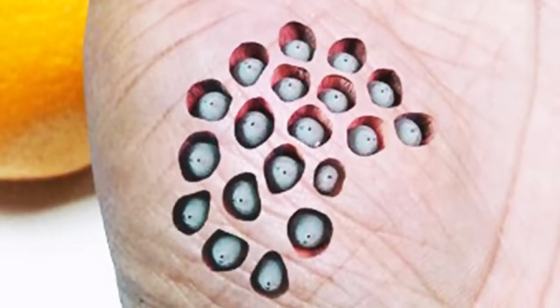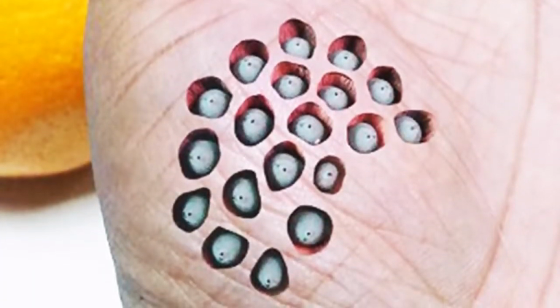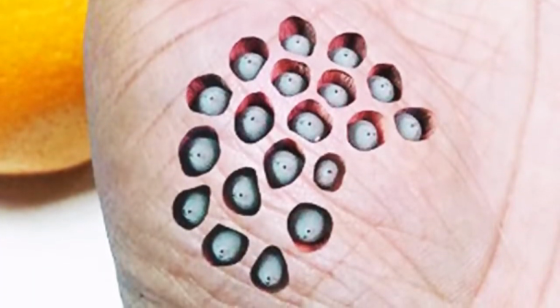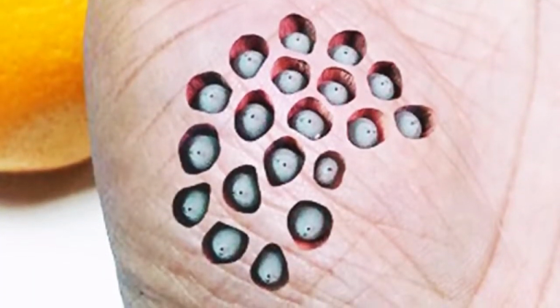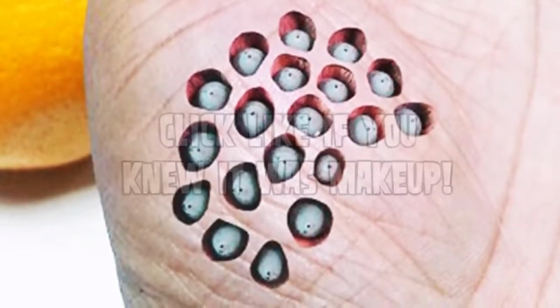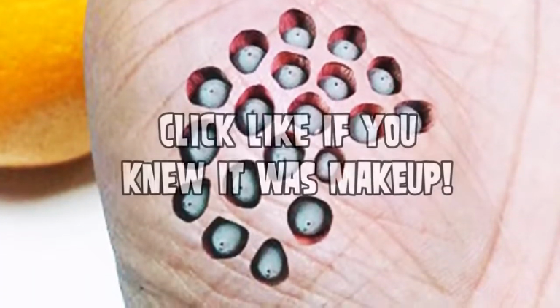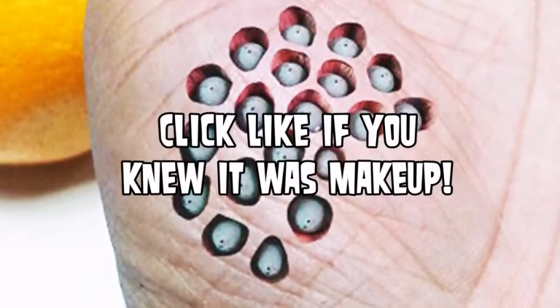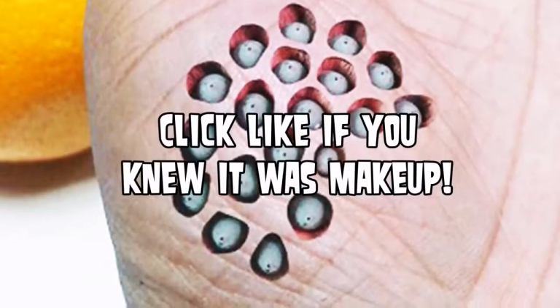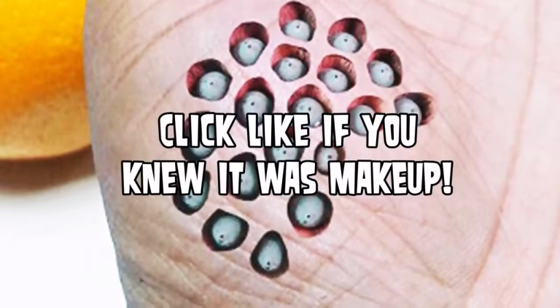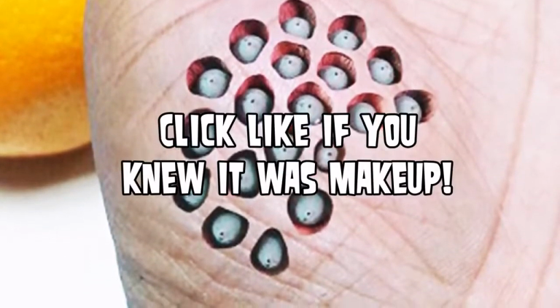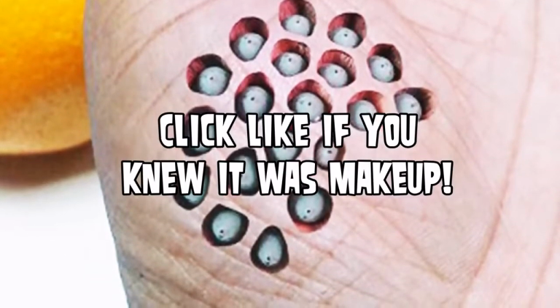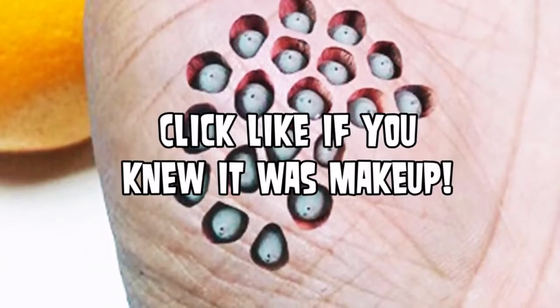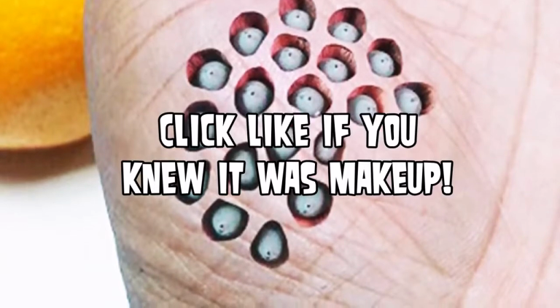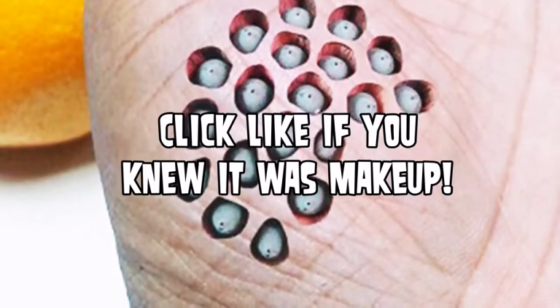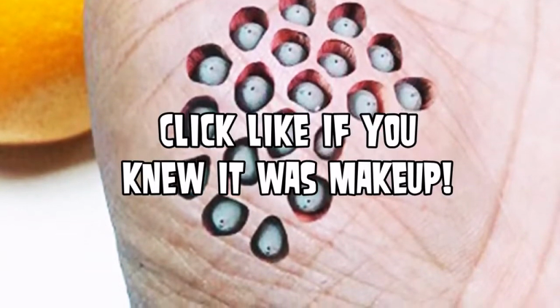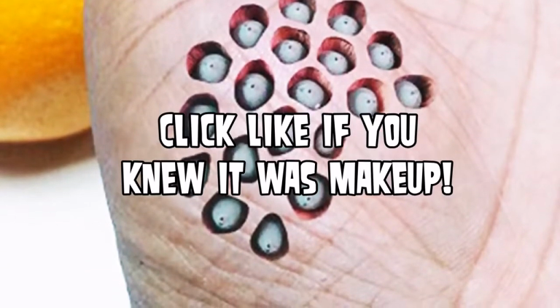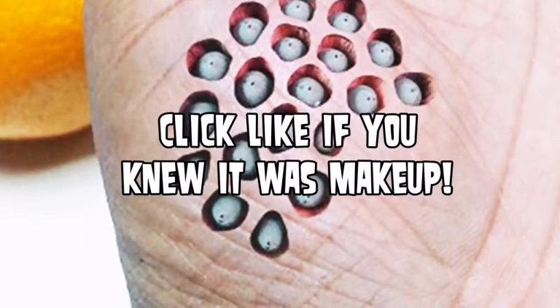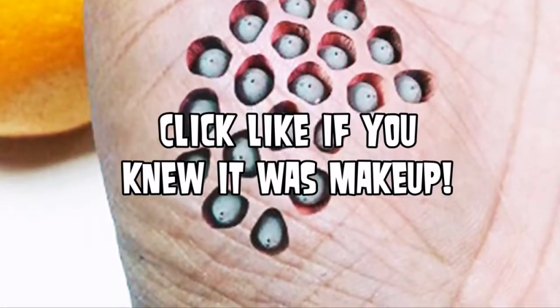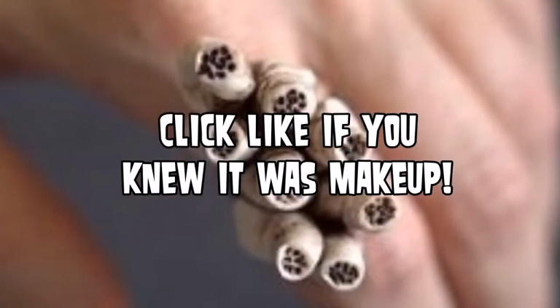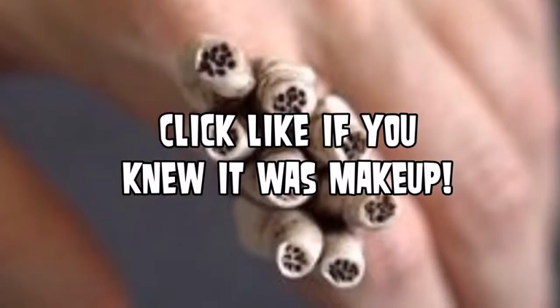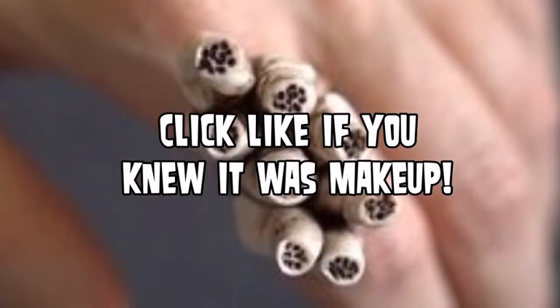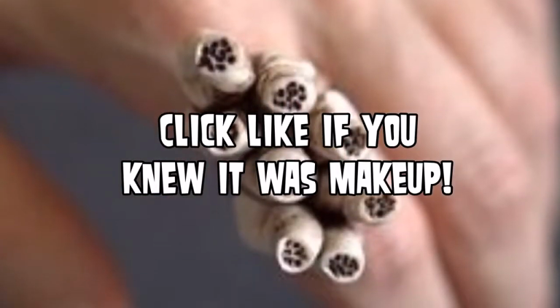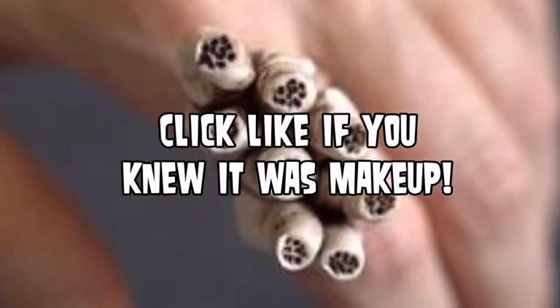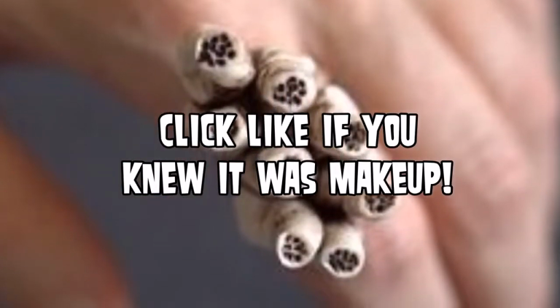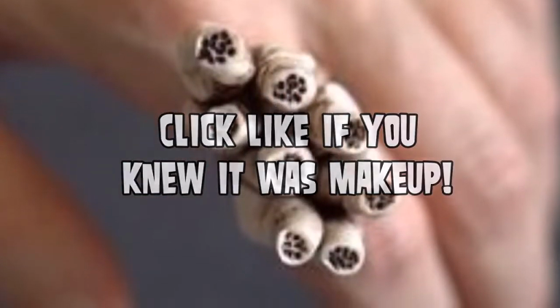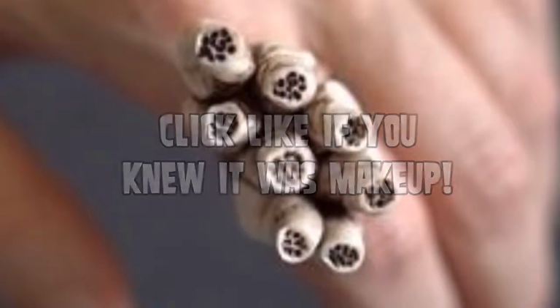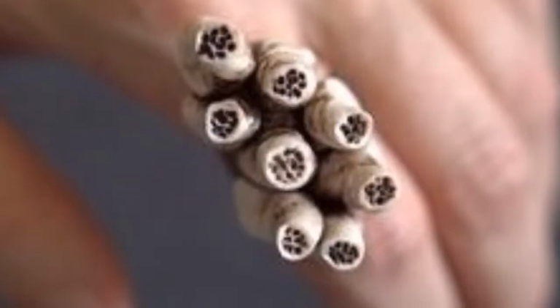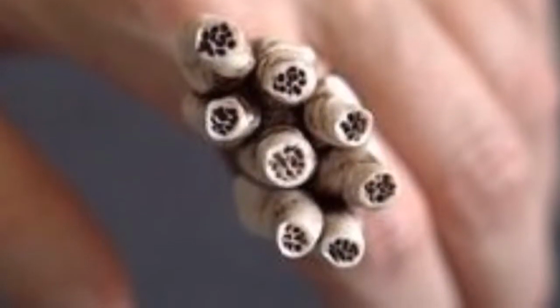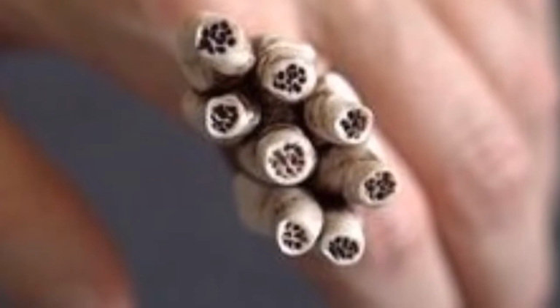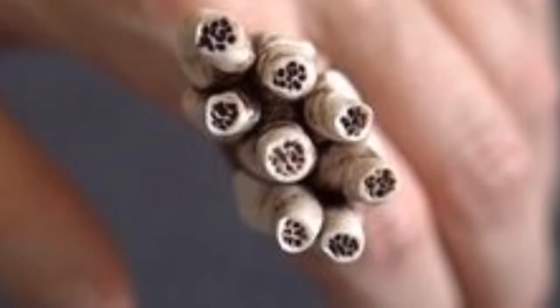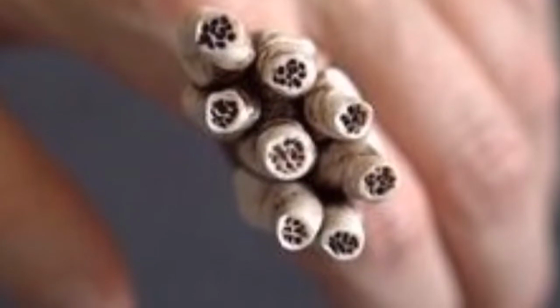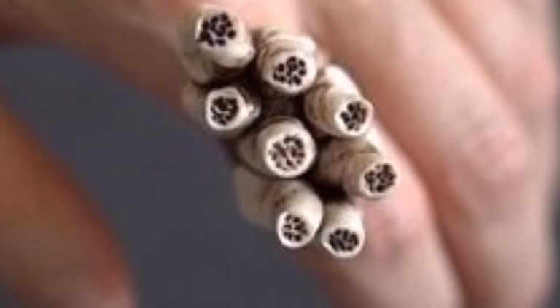Also, if you like trypophobia images — photoshops that are just of cool holes — go check out Trypophobia Kings on YouTube as well. They're a pretty cool channel.